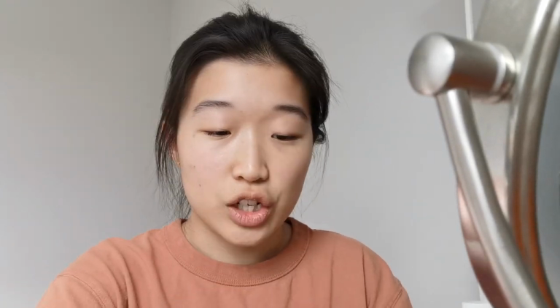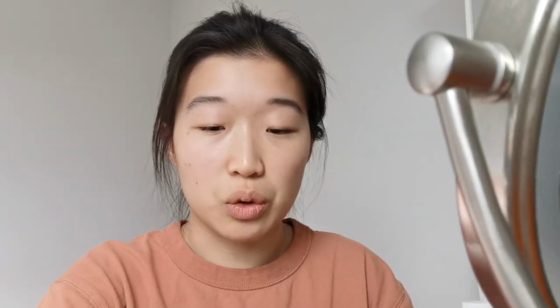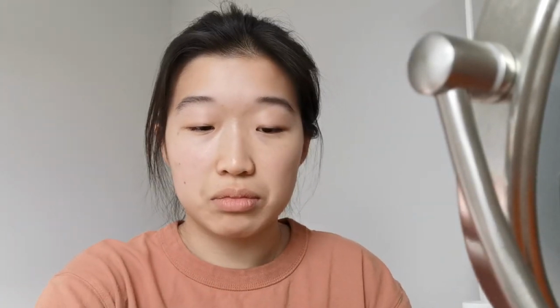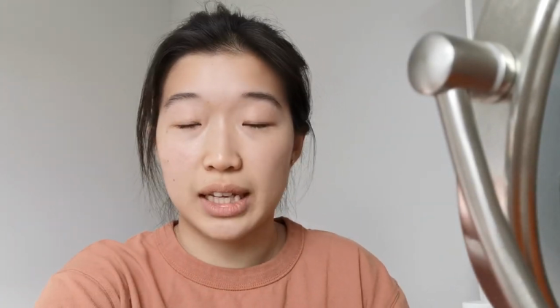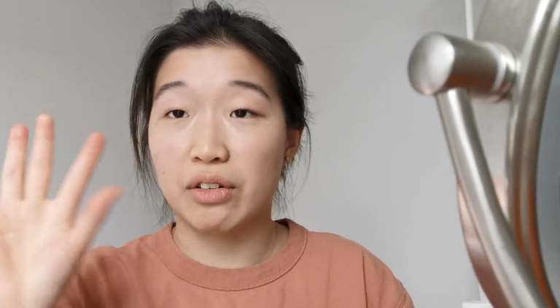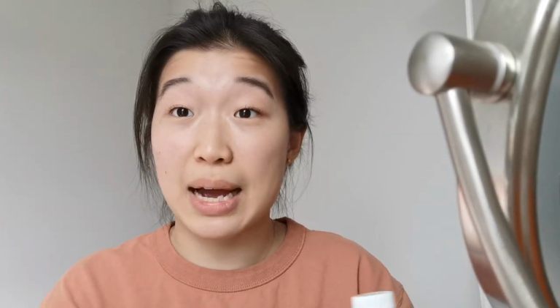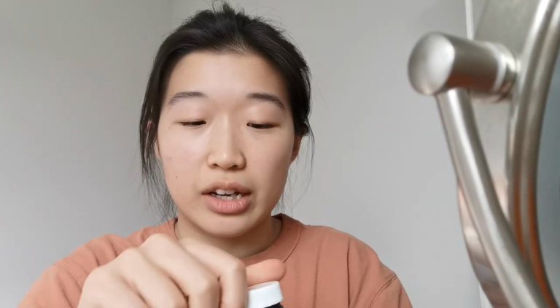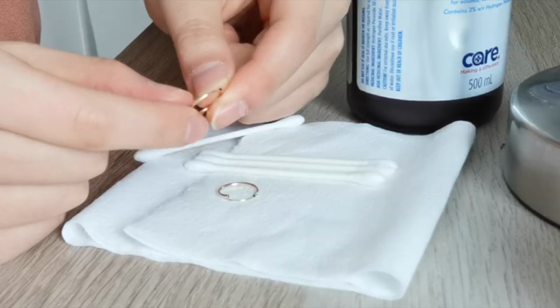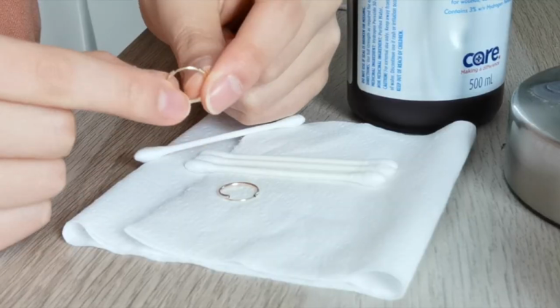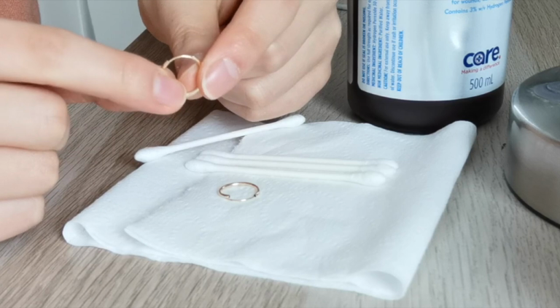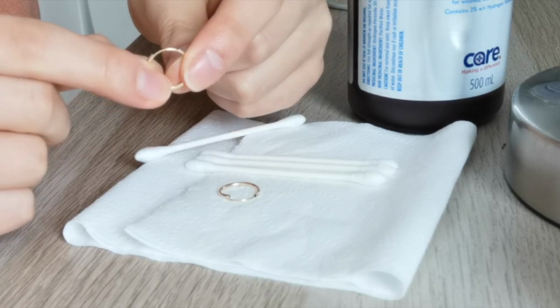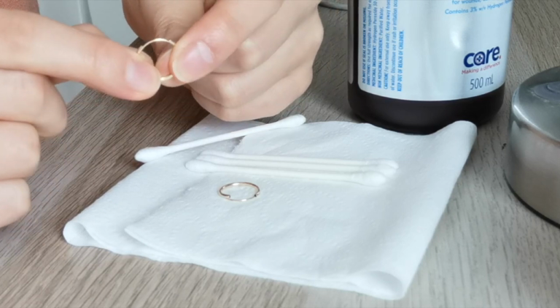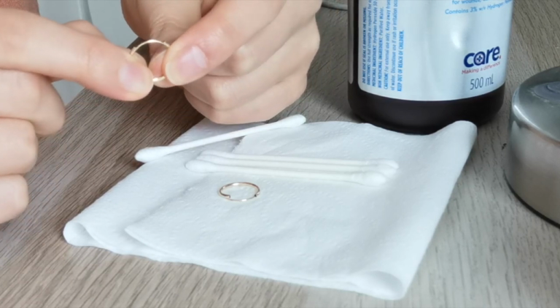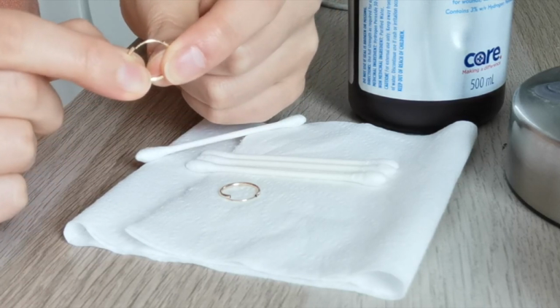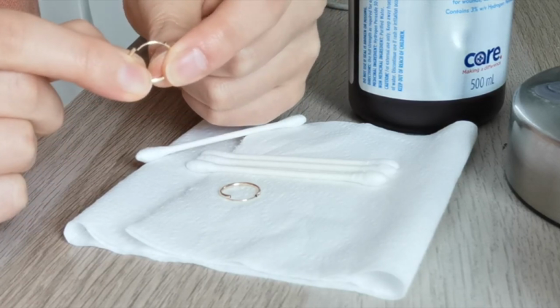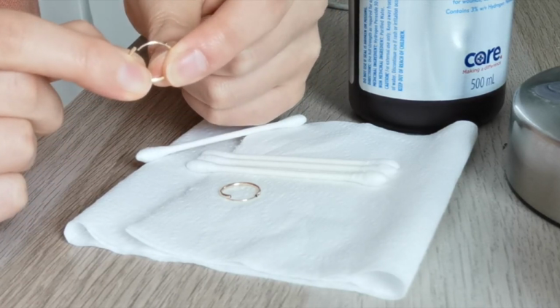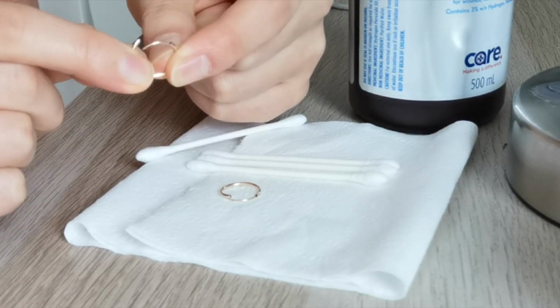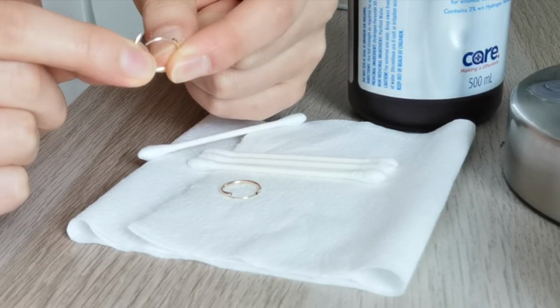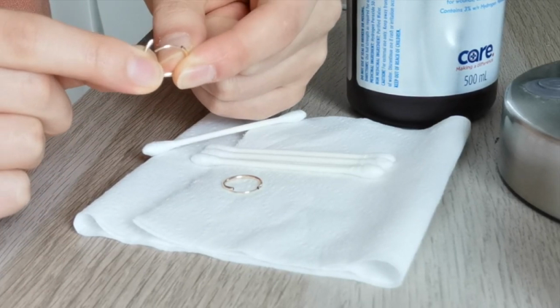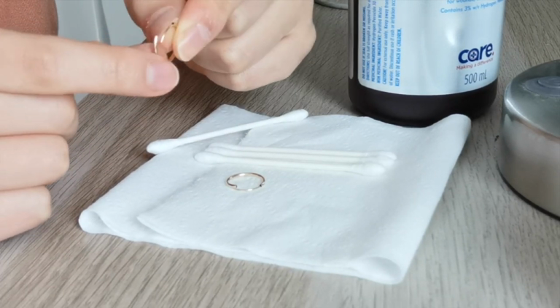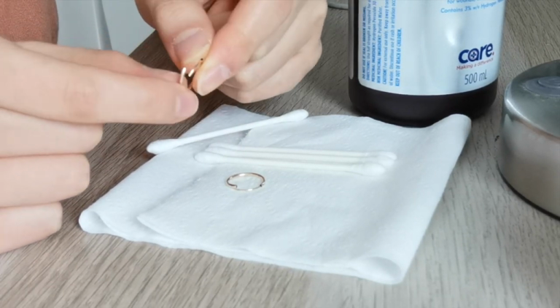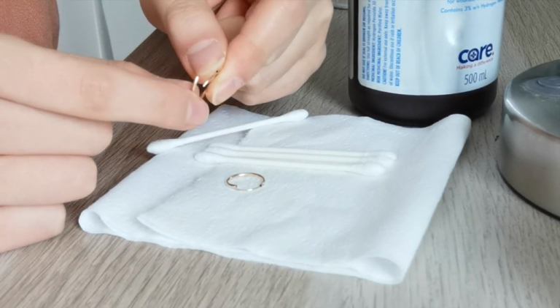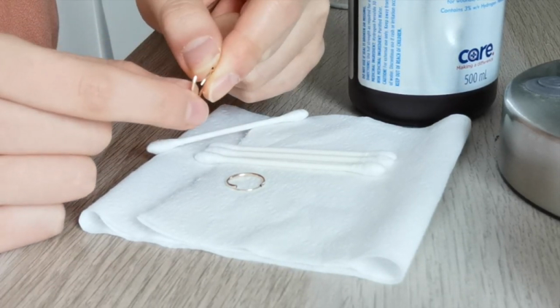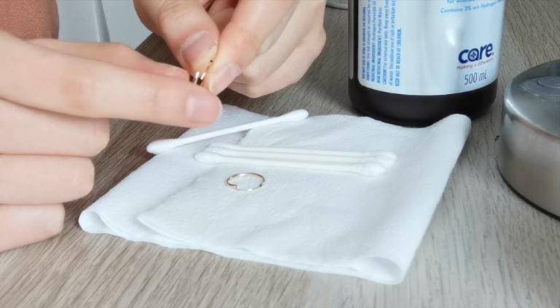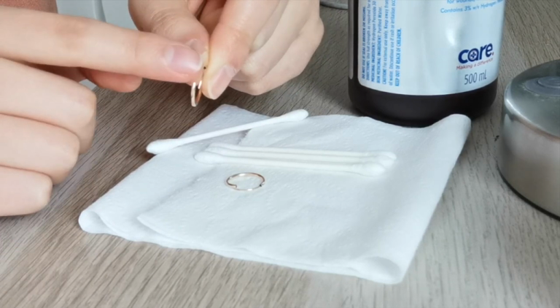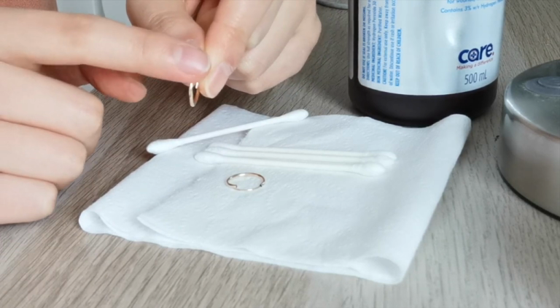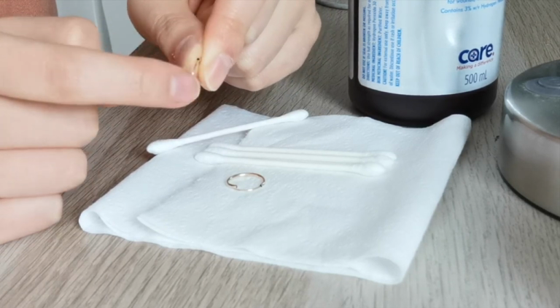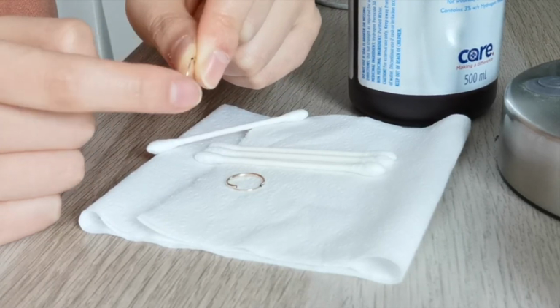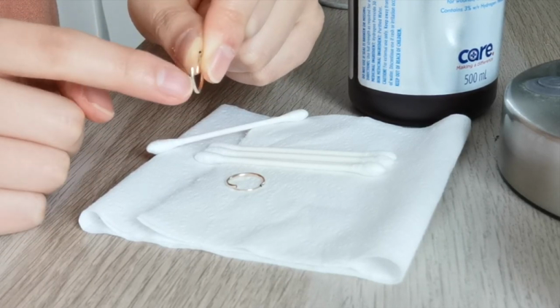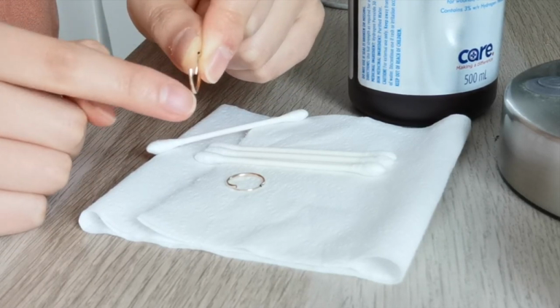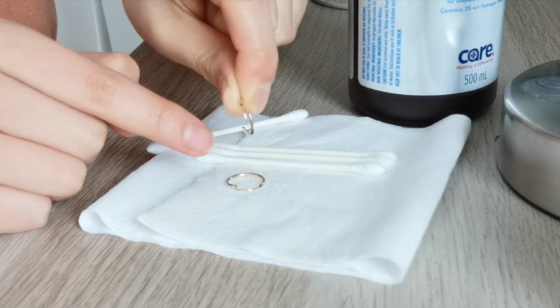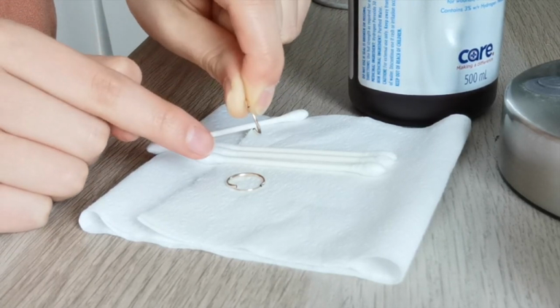So it gets rid of any bacteria. These earrings actually have like a spring, so you have to pull it out a little and then twist it. The part that actually goes through your ear is on the side of the hoop.